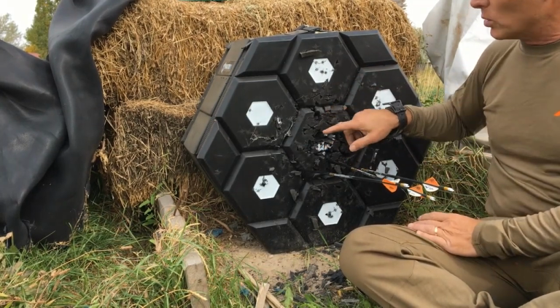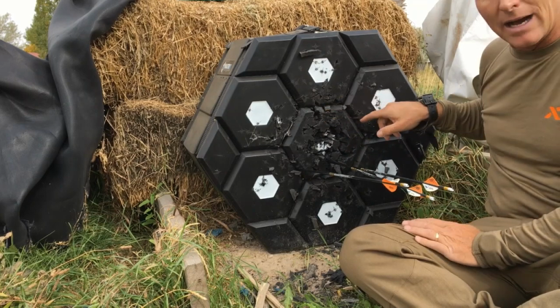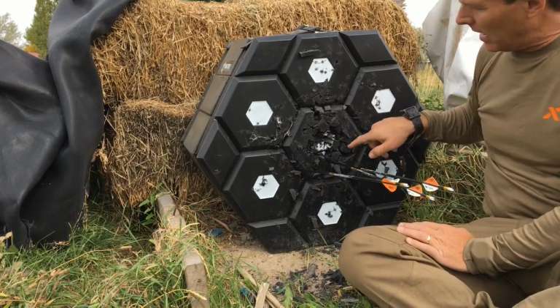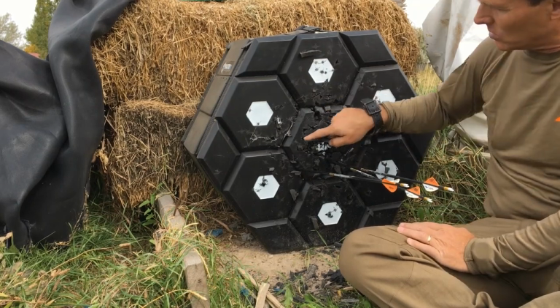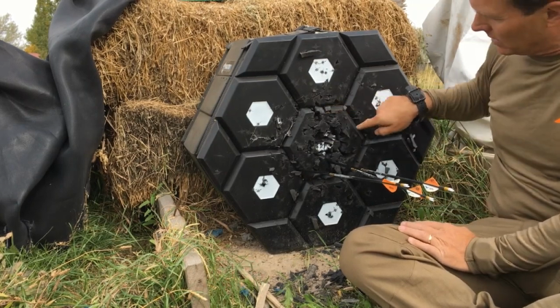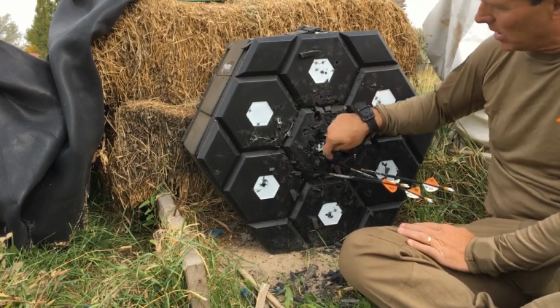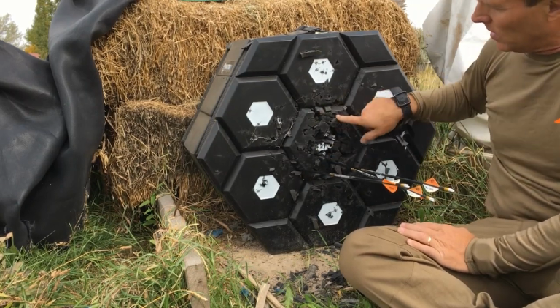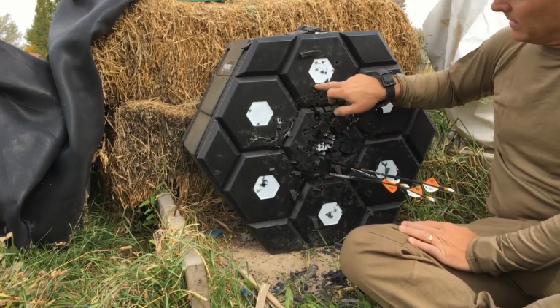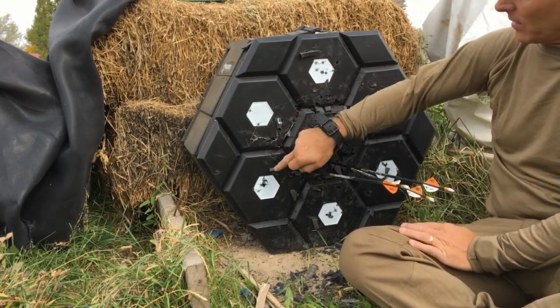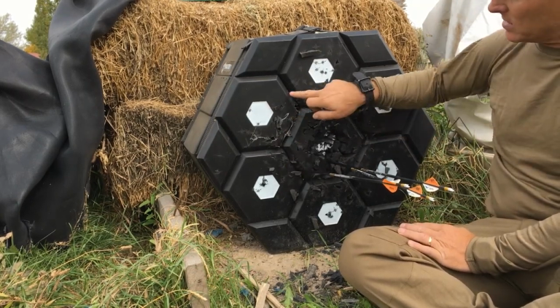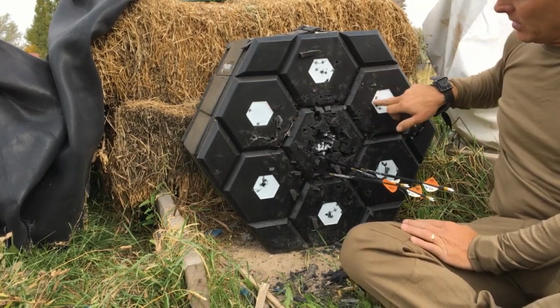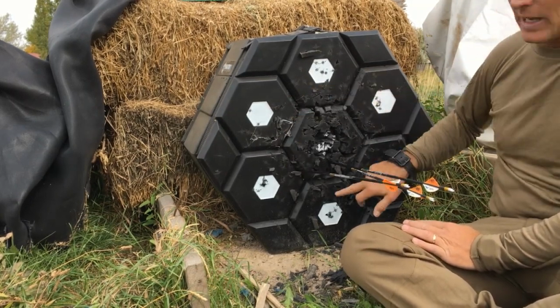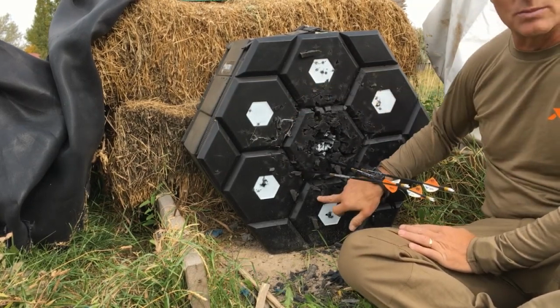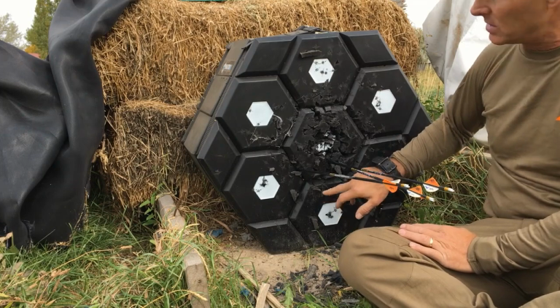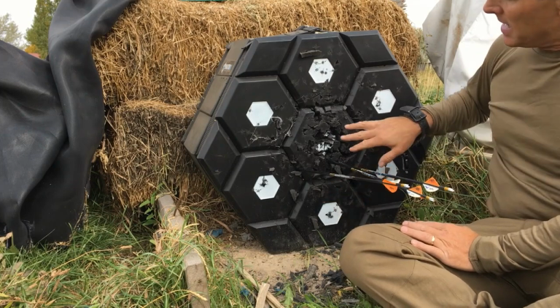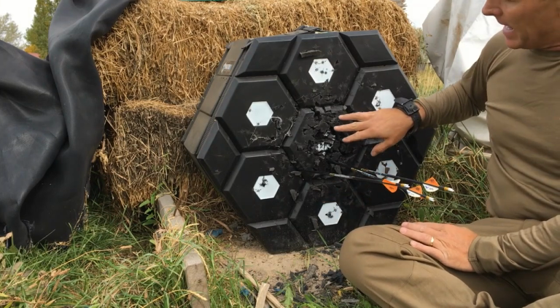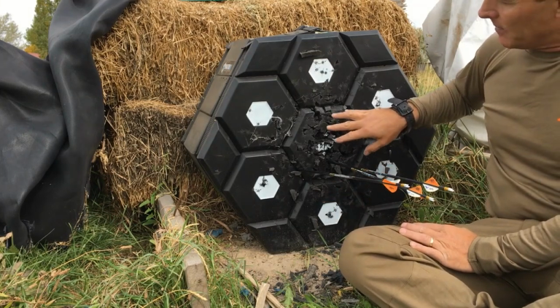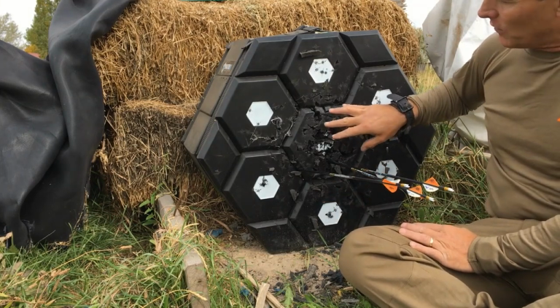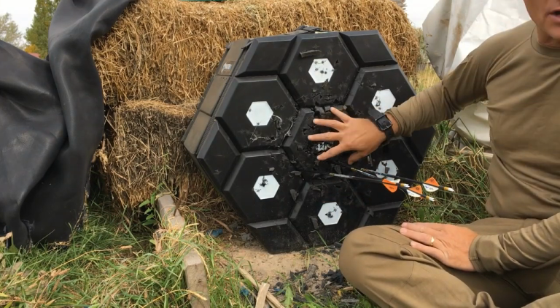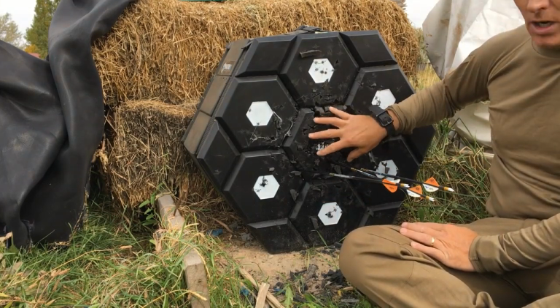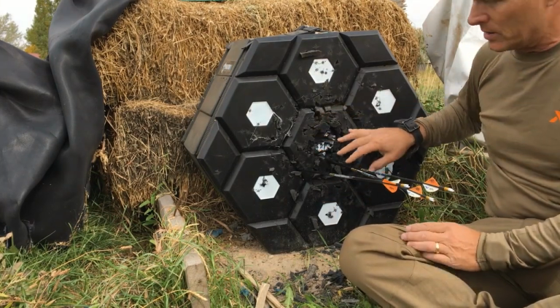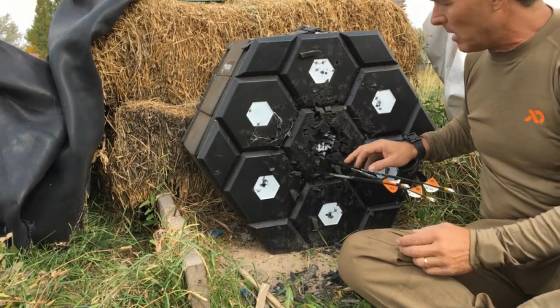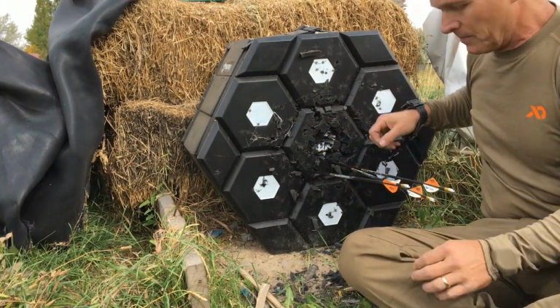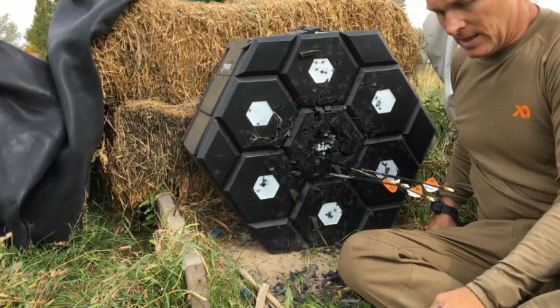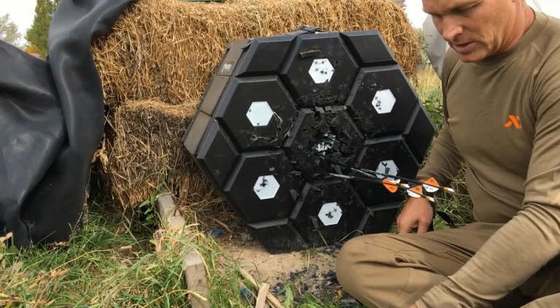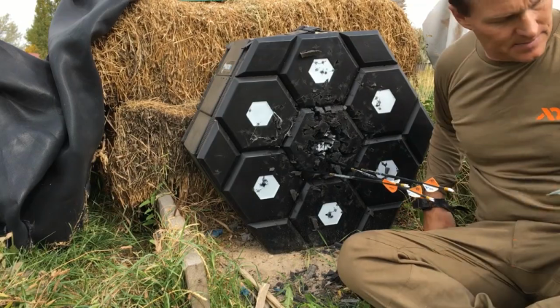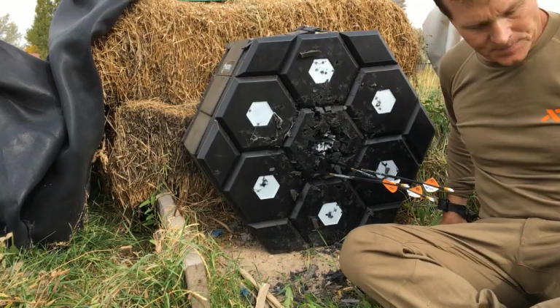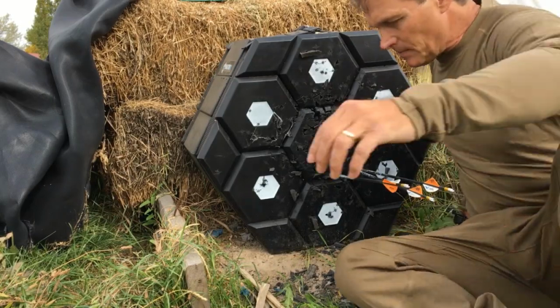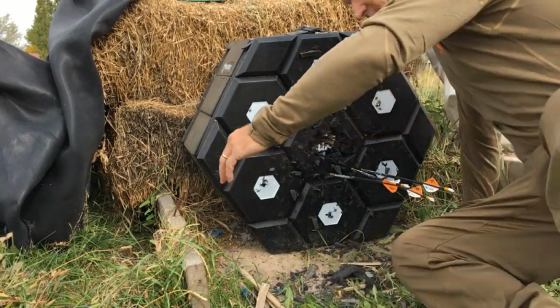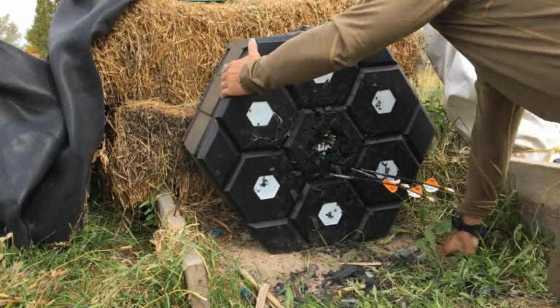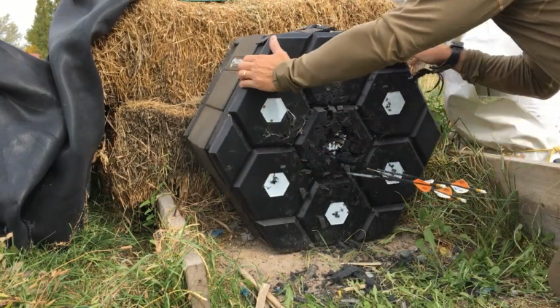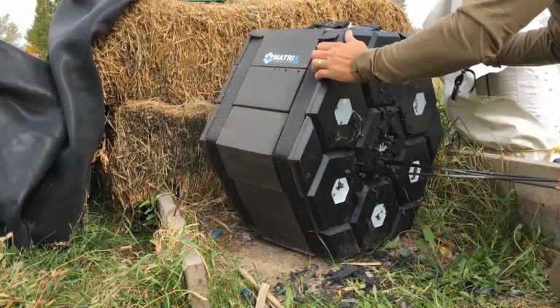I only counted the arrows that went into the module — I didn't count all these out here. Those were counted as misses. So the 500 is all into the center module.